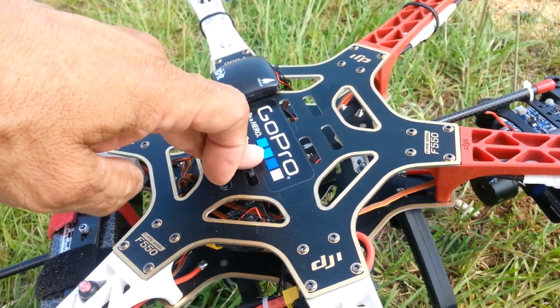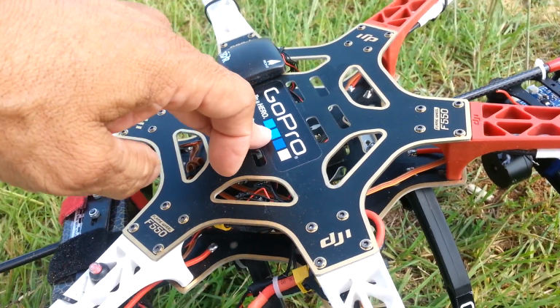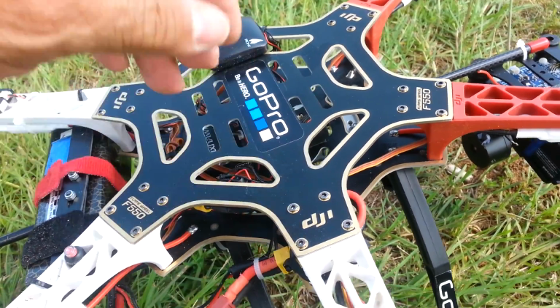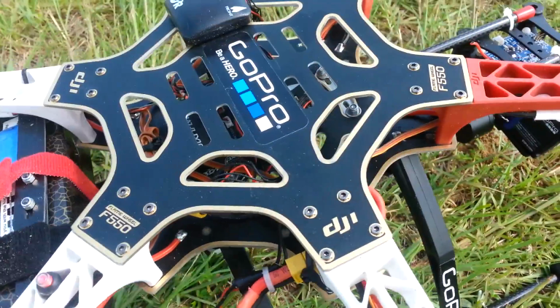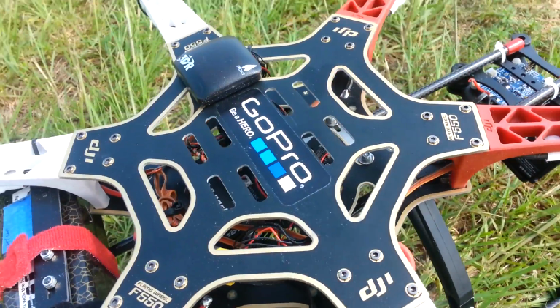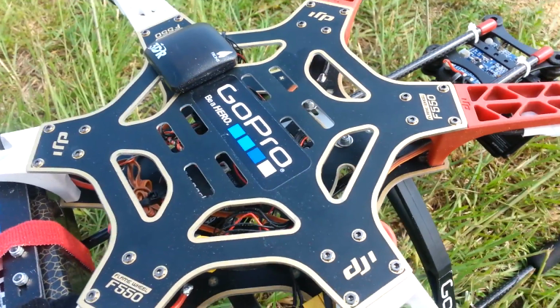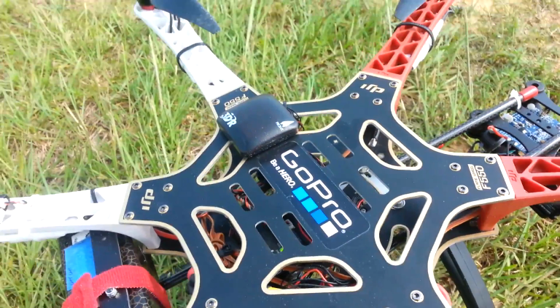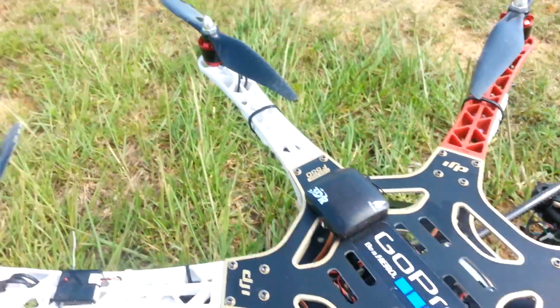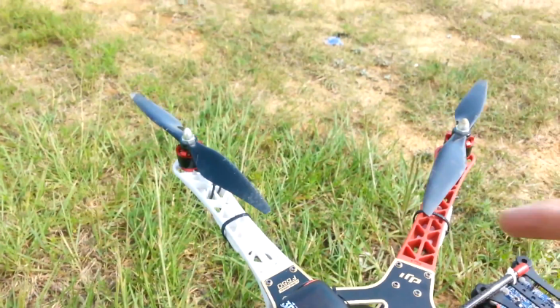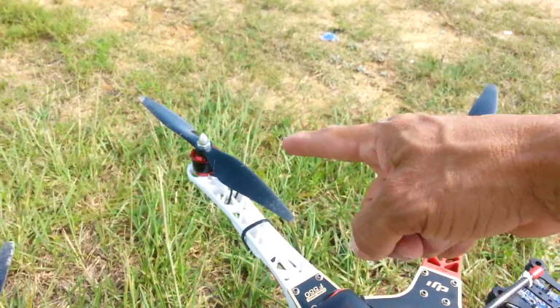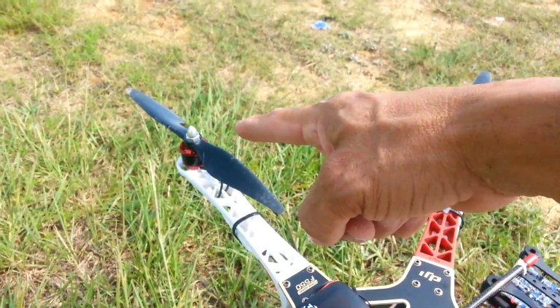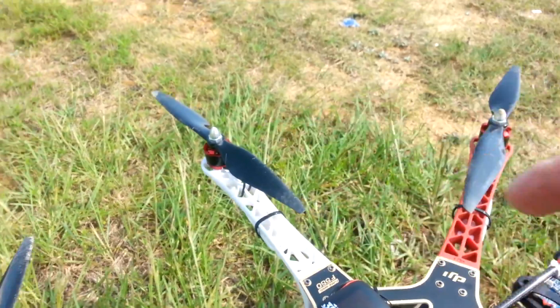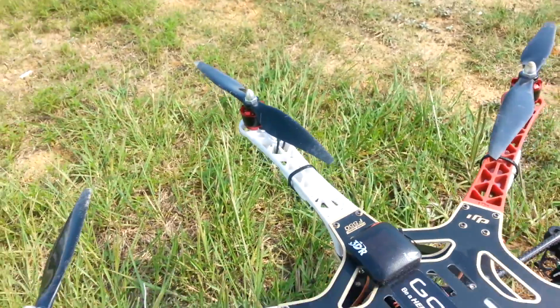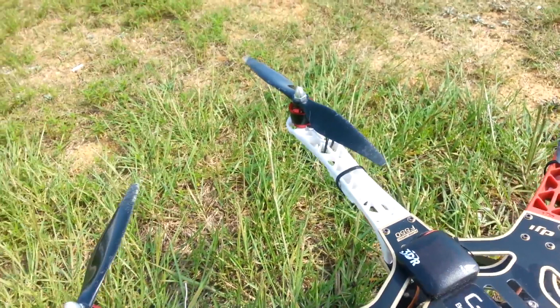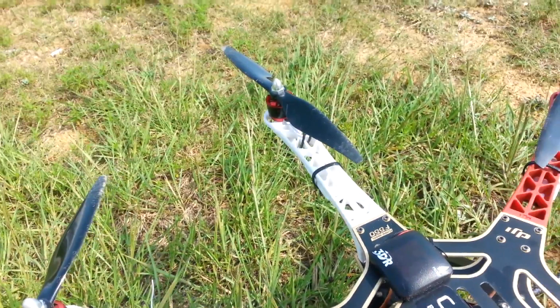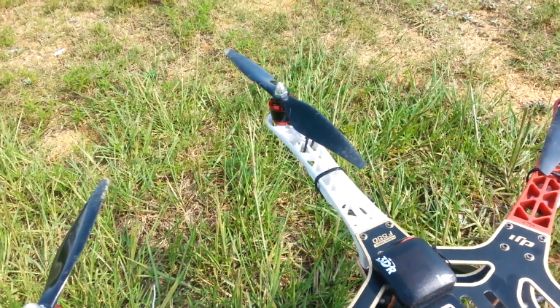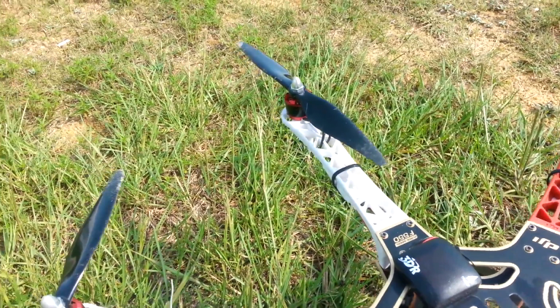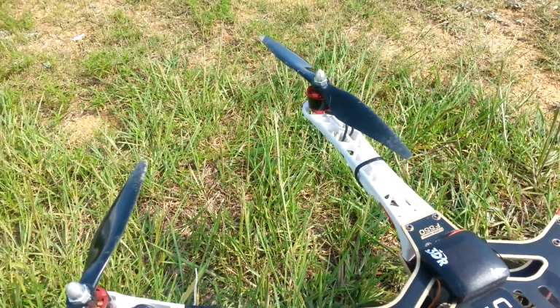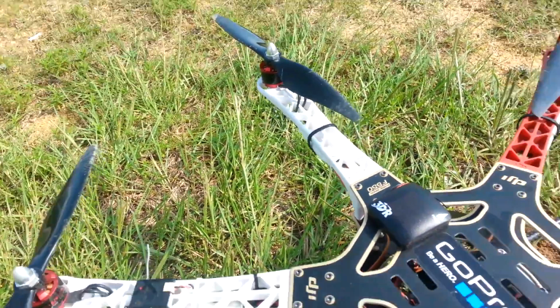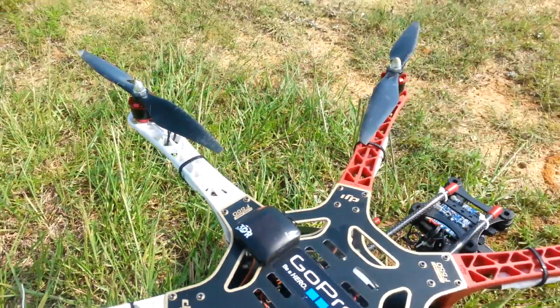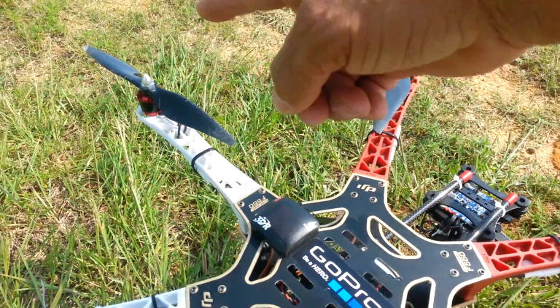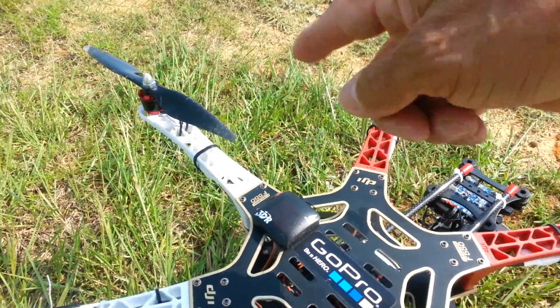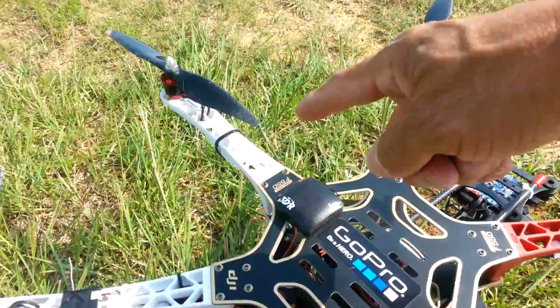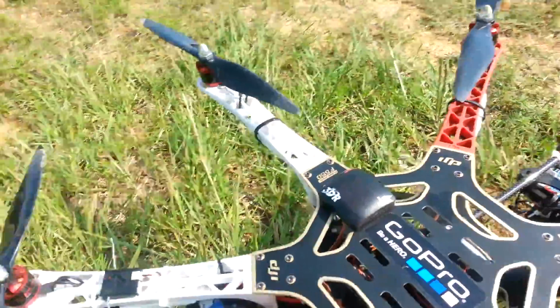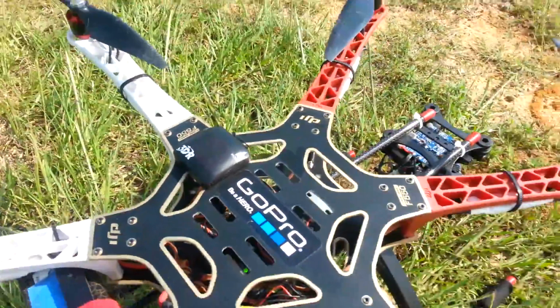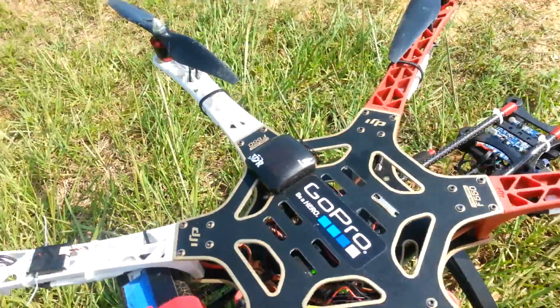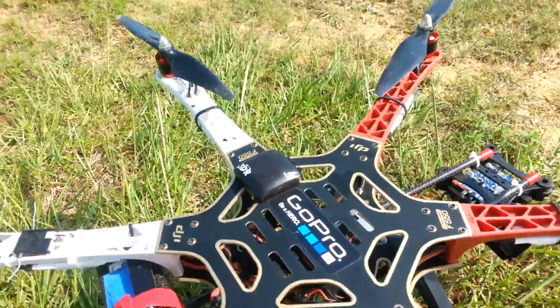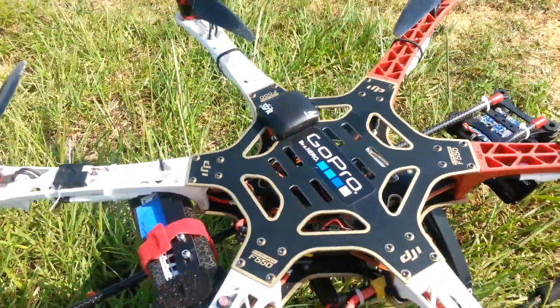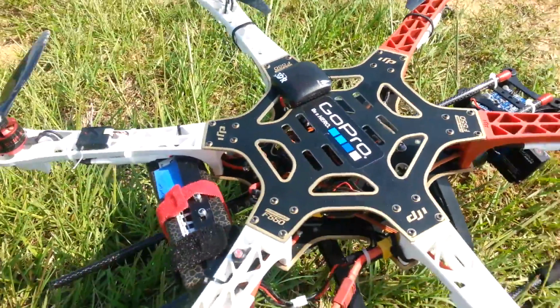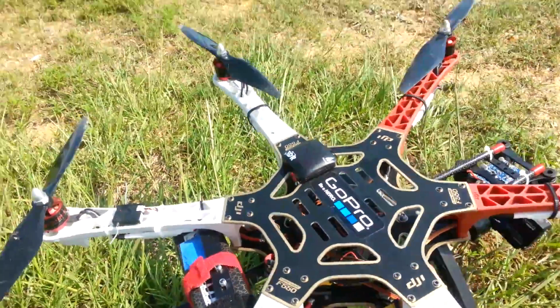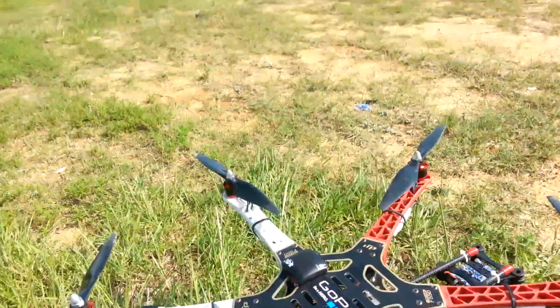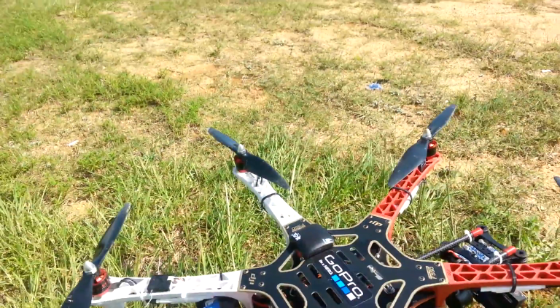I can get it to engage. I just replaced that motor and some of my logs were telling me that number two motor was bad. So I'm wondering if it was the ESC. But, take a look.